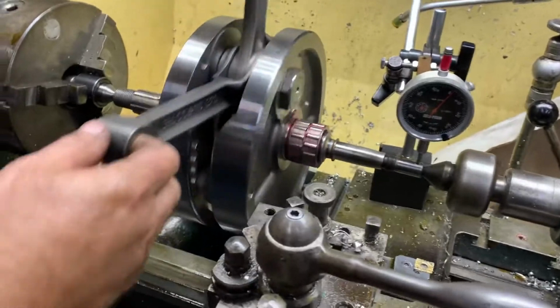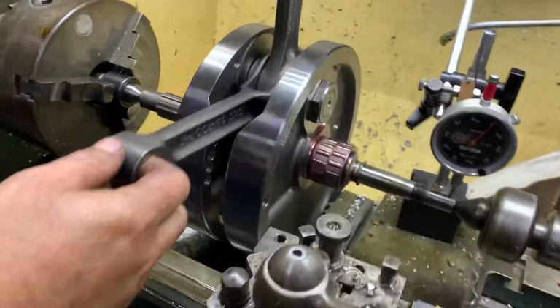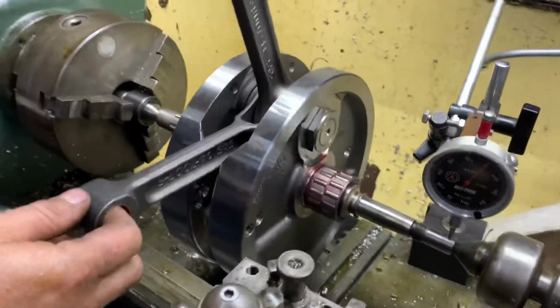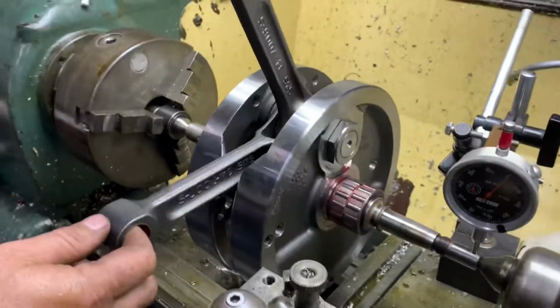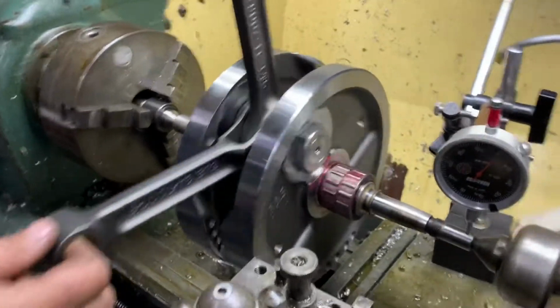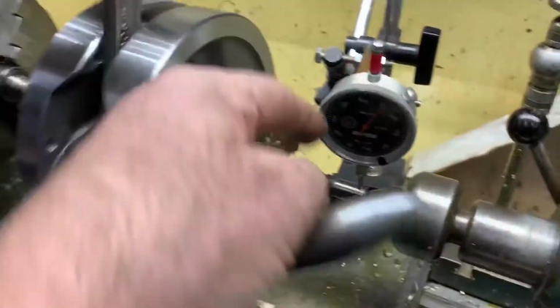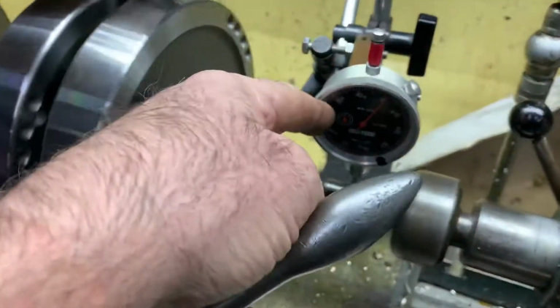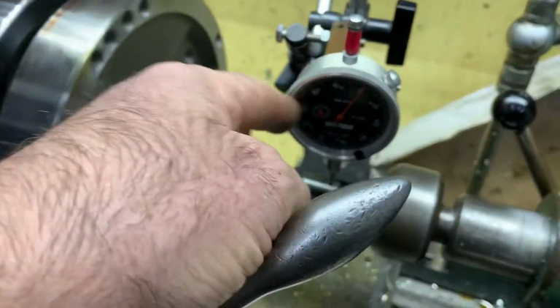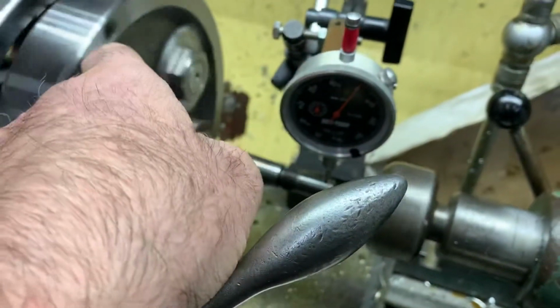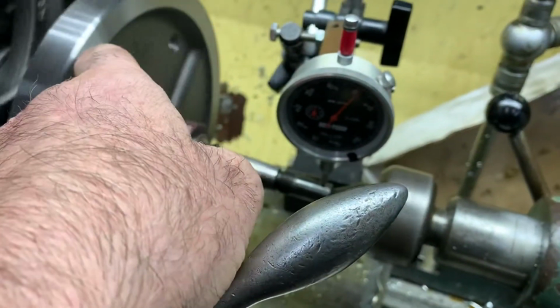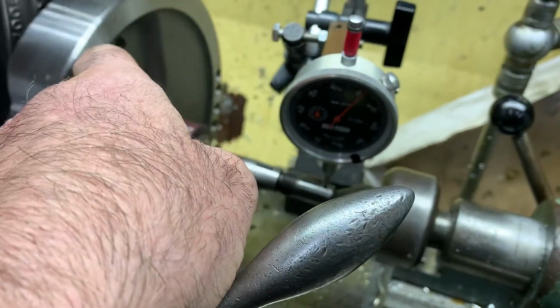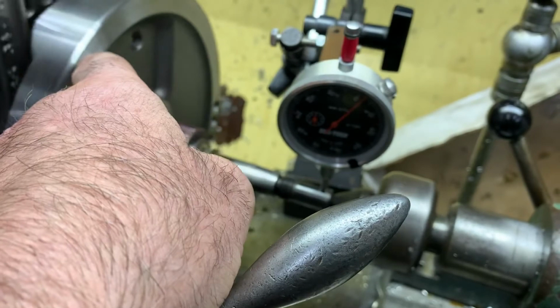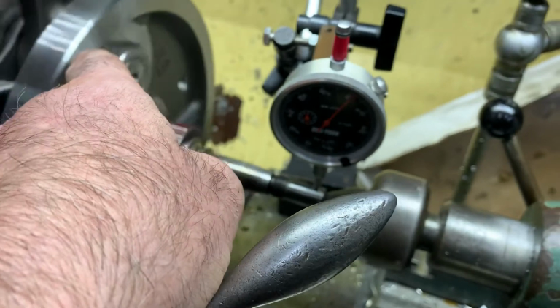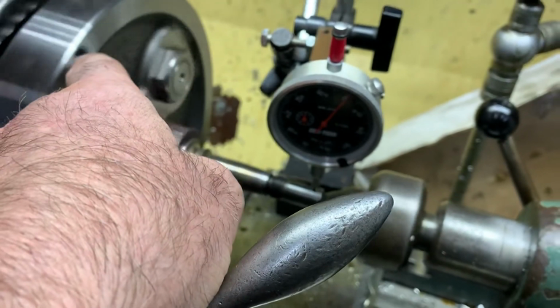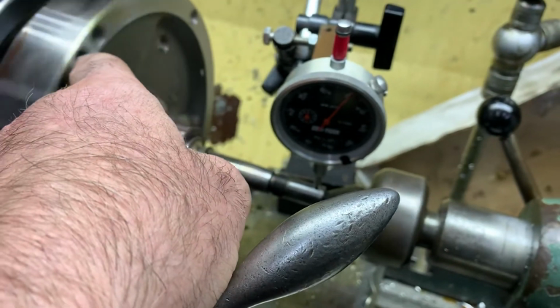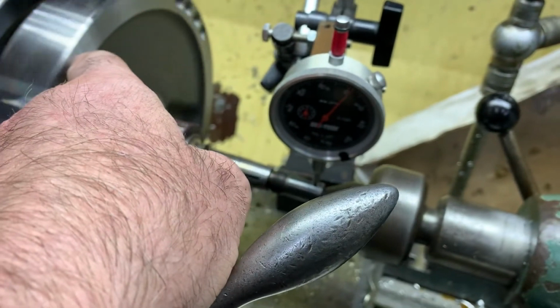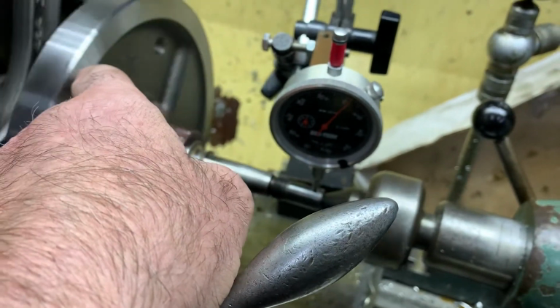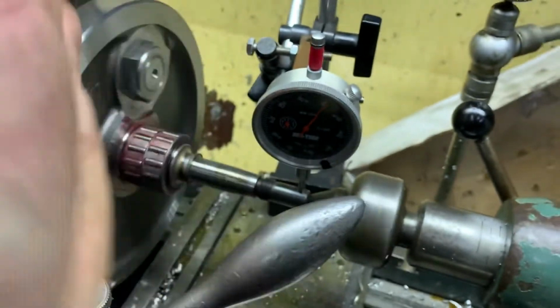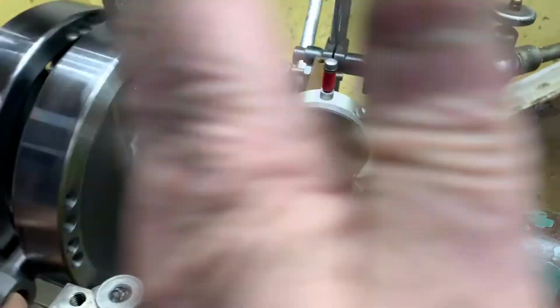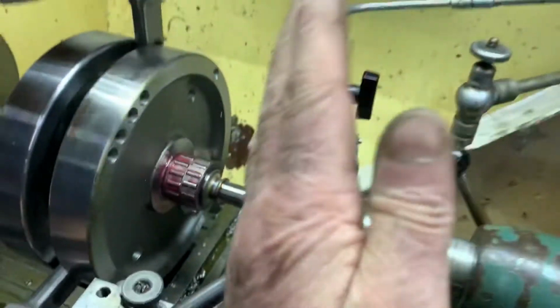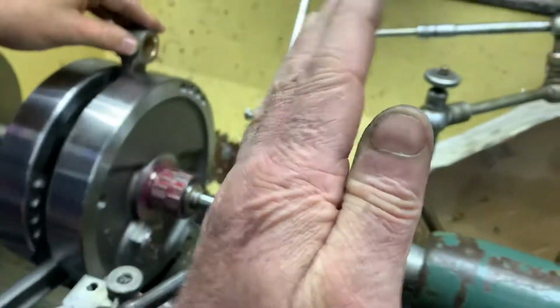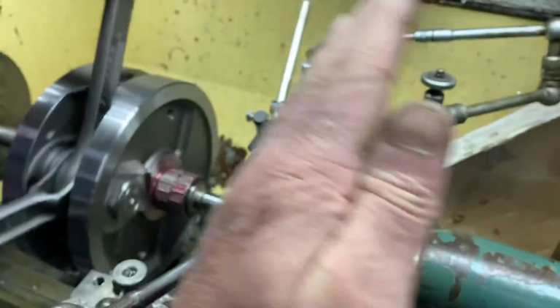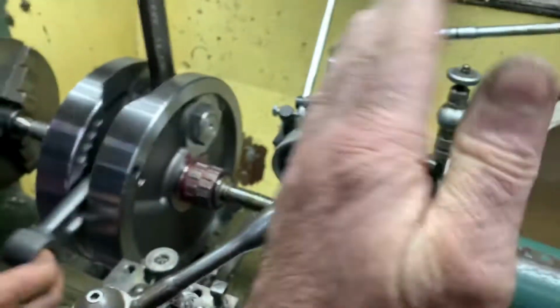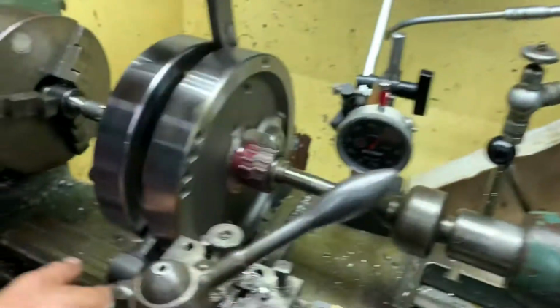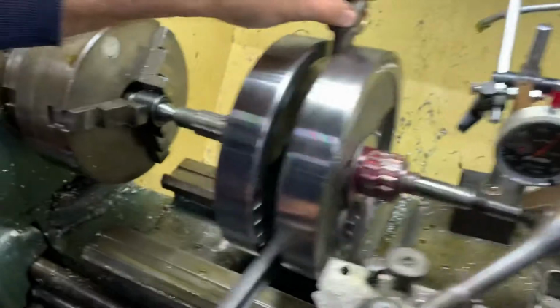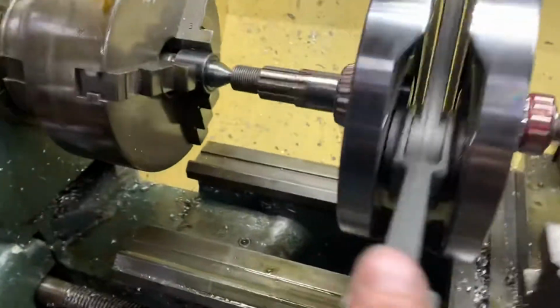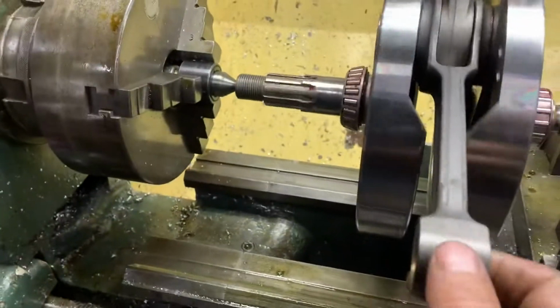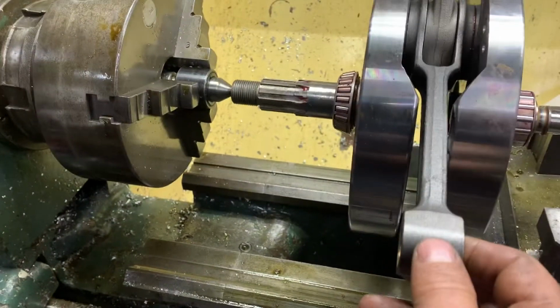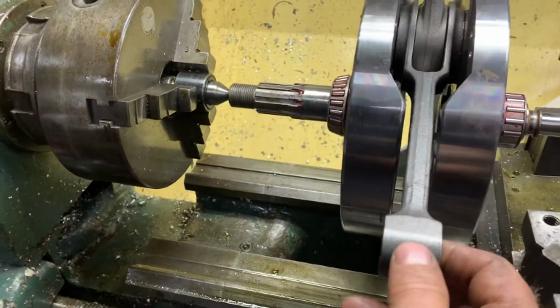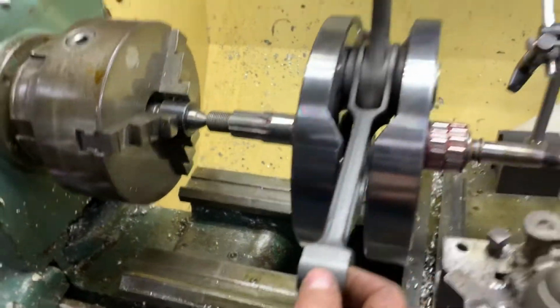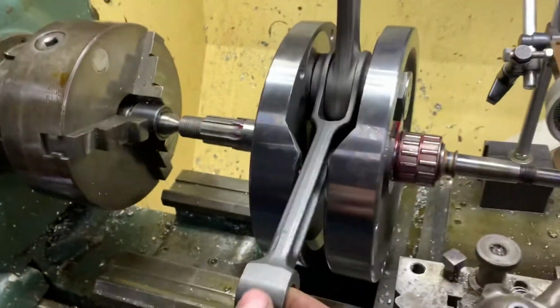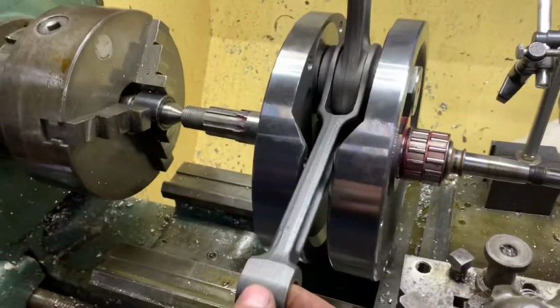As you can see, a fantastic way of doing it. You can also use this on the sides here to check your run-out, check your flywheels aren't wobbling, and then obviously we do the other side as well.